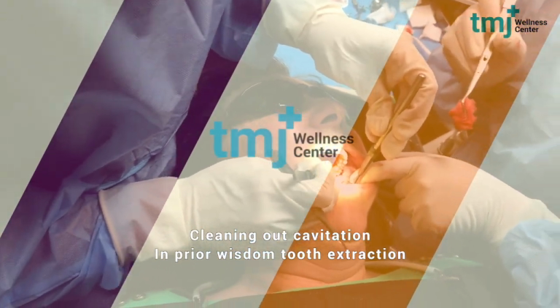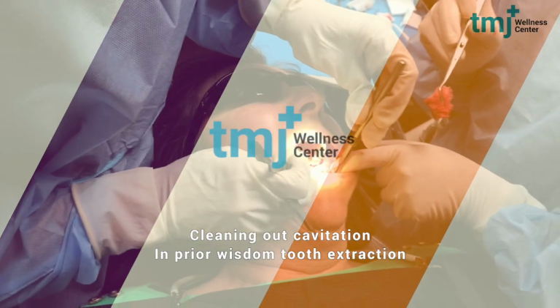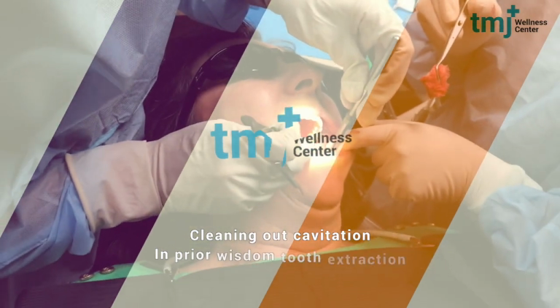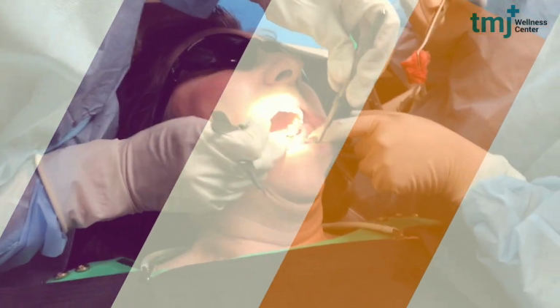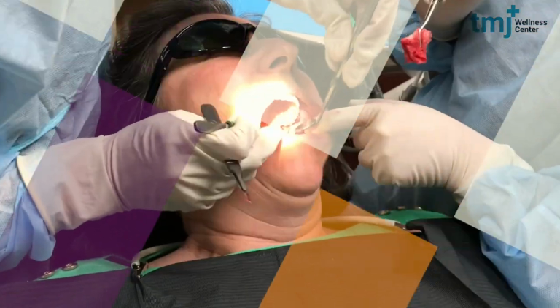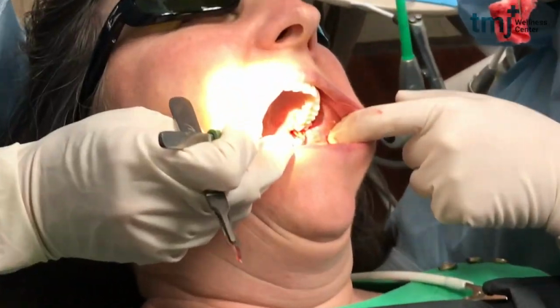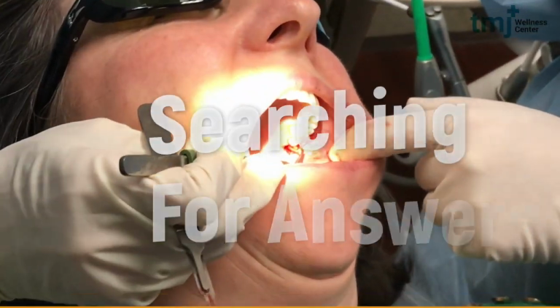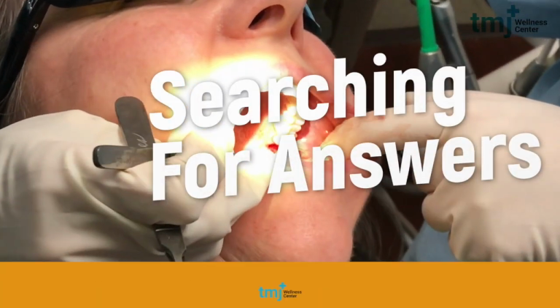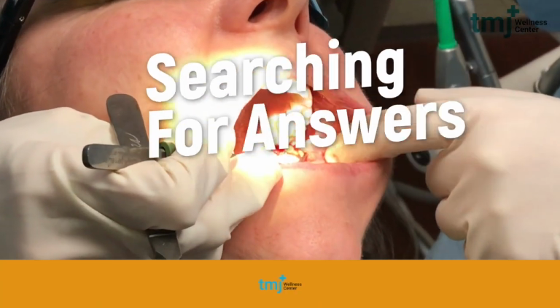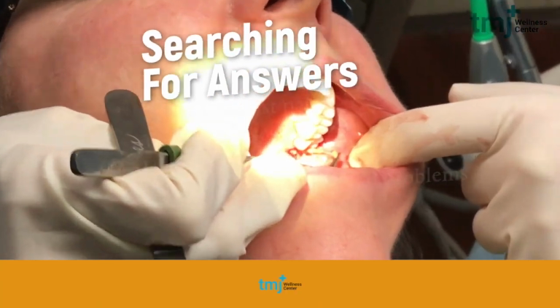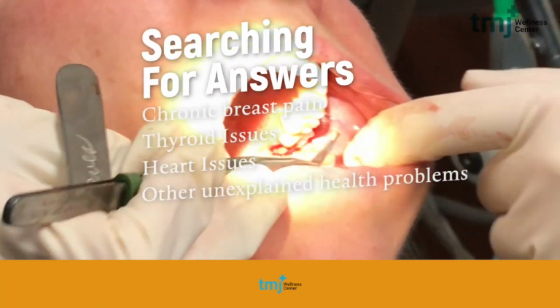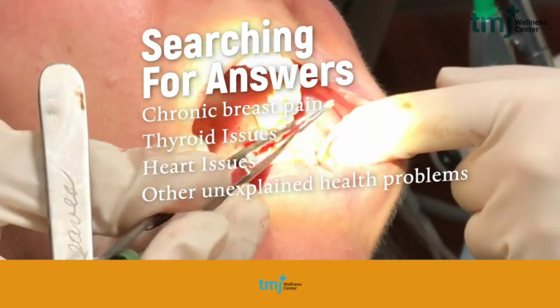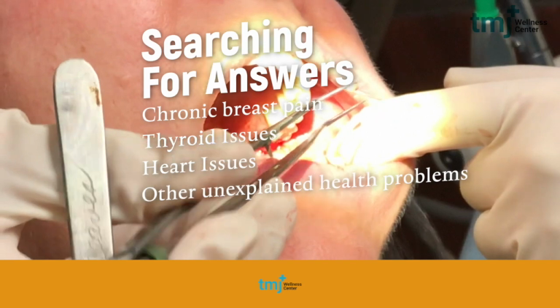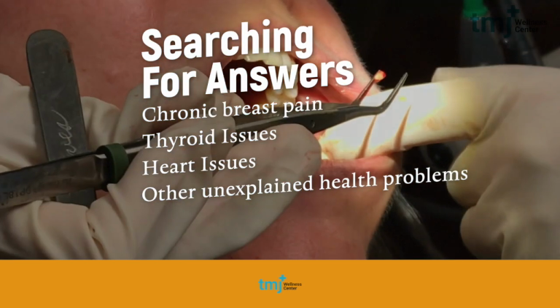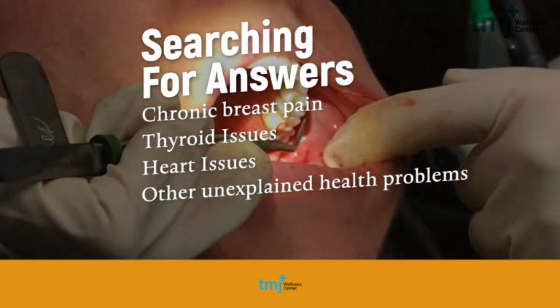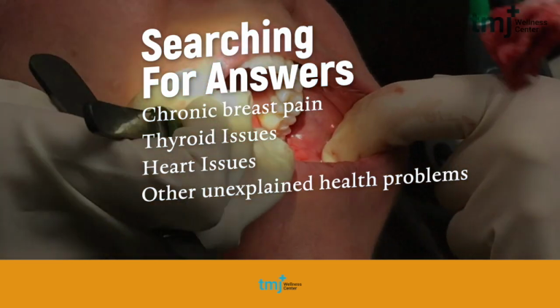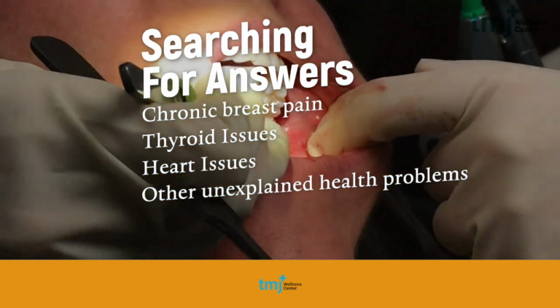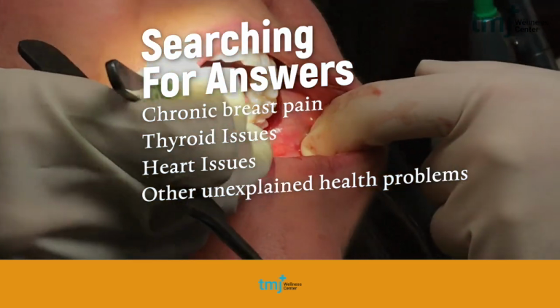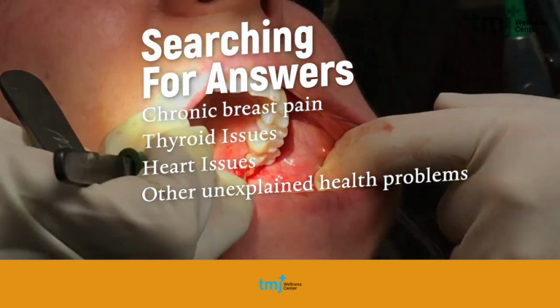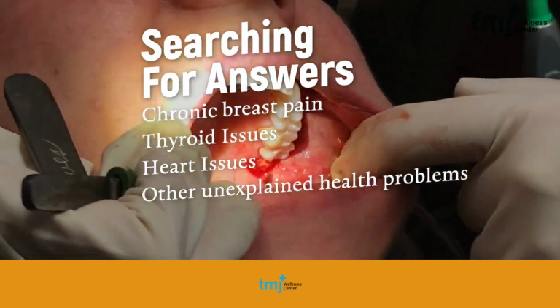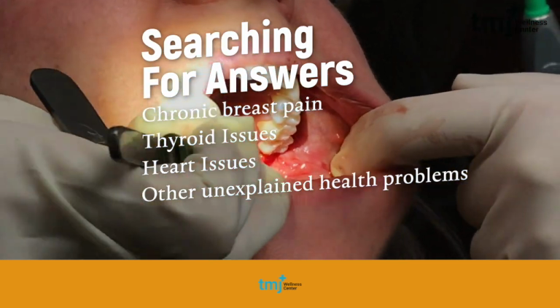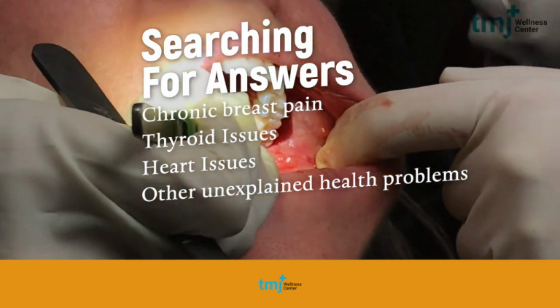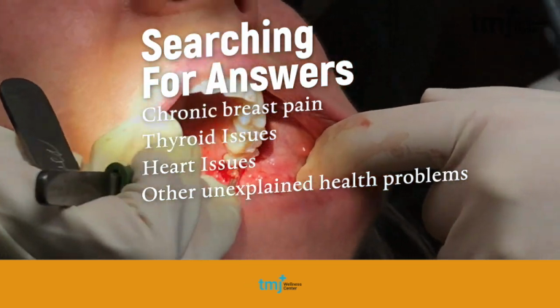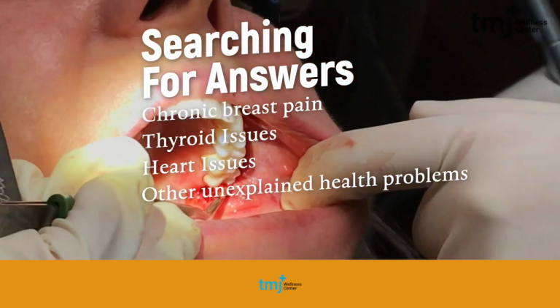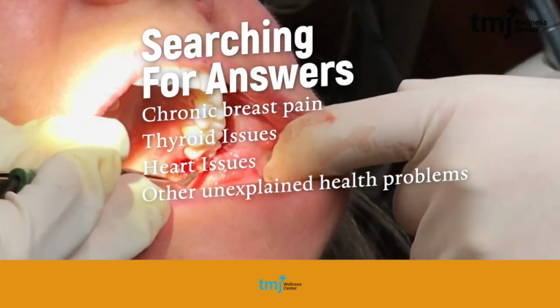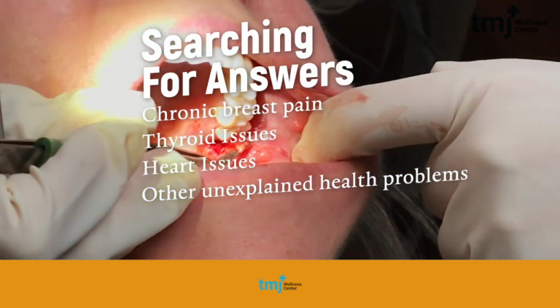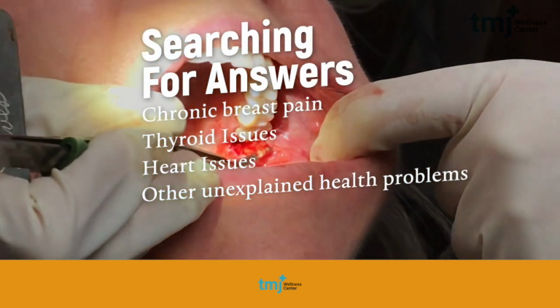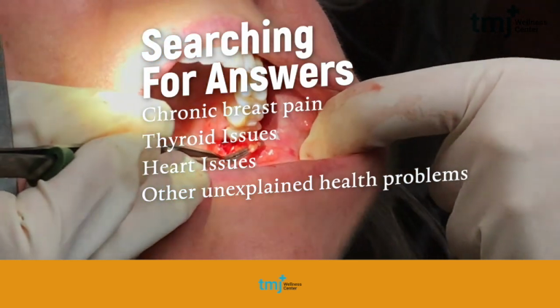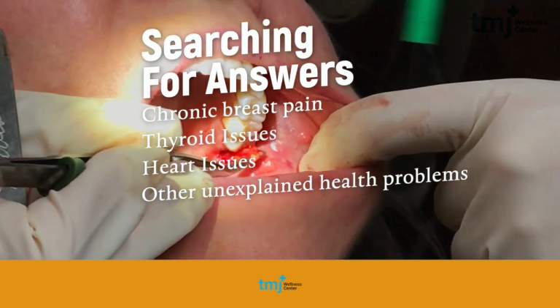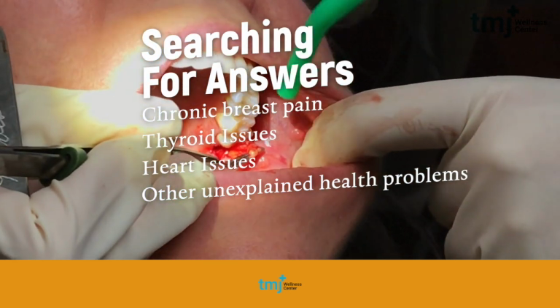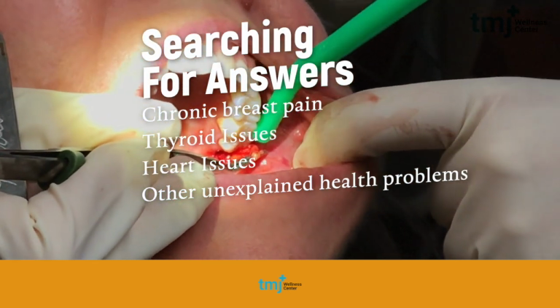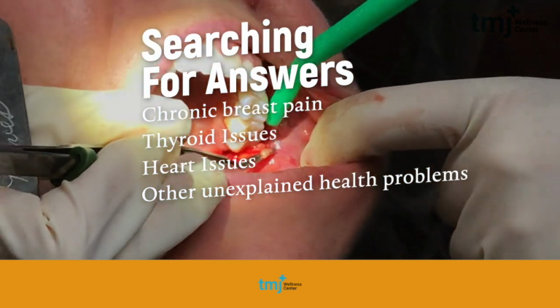Many of you searching for answers to health don't know why you have chronic breast pain, thyroid issues, or heart issues. And if you've ever had a cone beam x-ray, one of the things that we look for are silent infections.